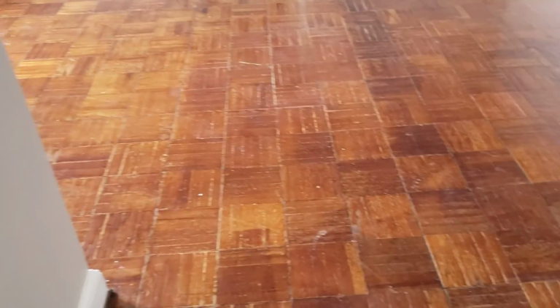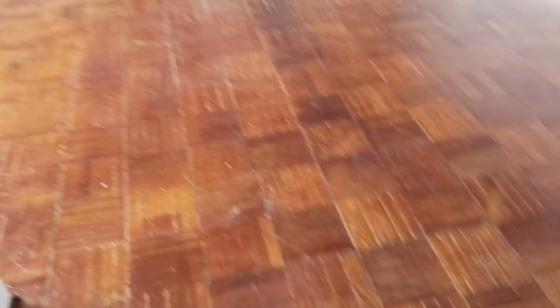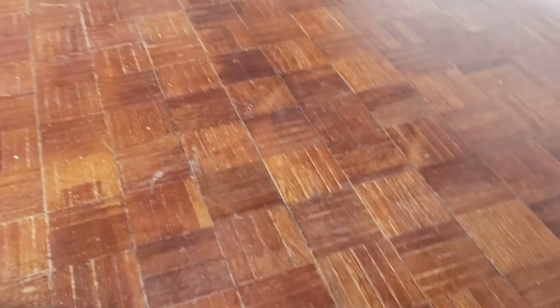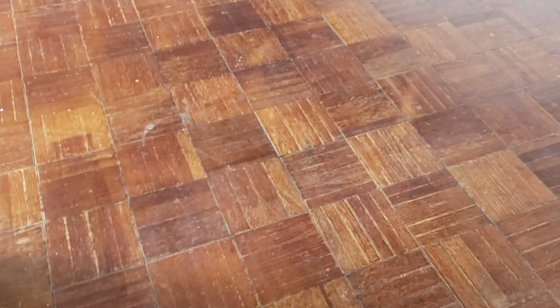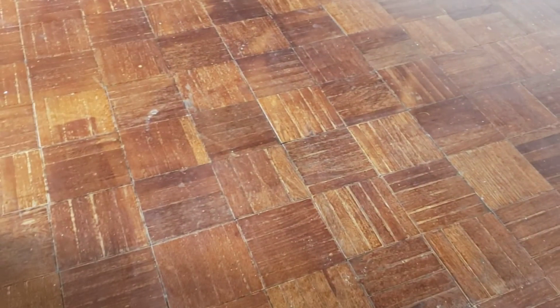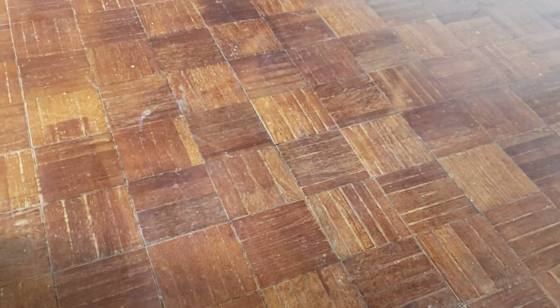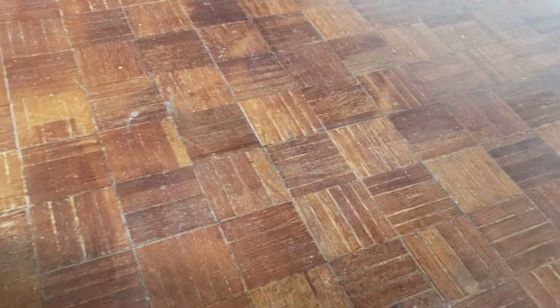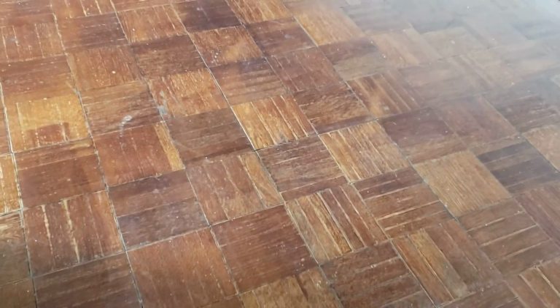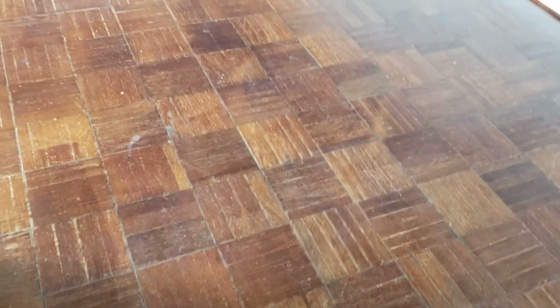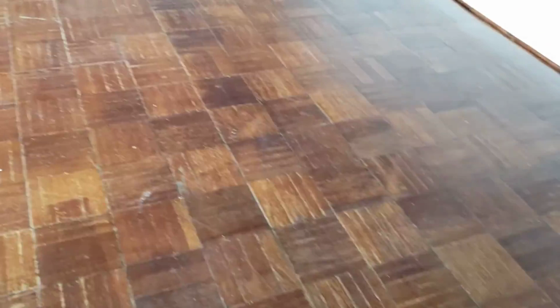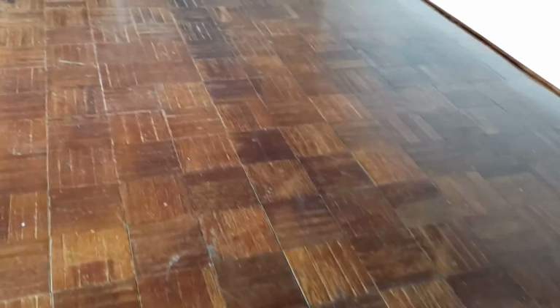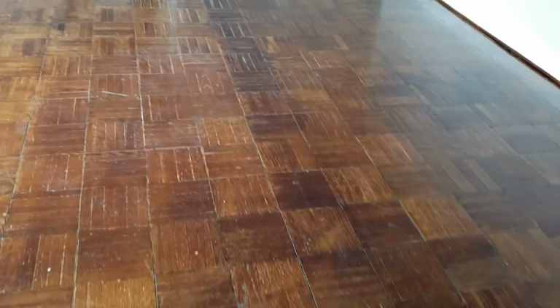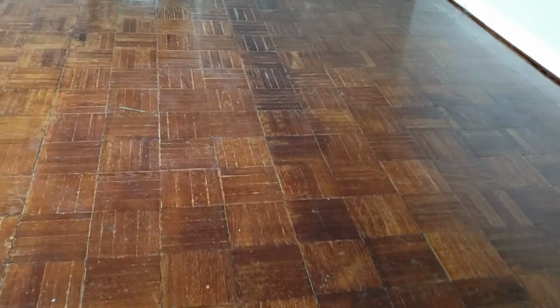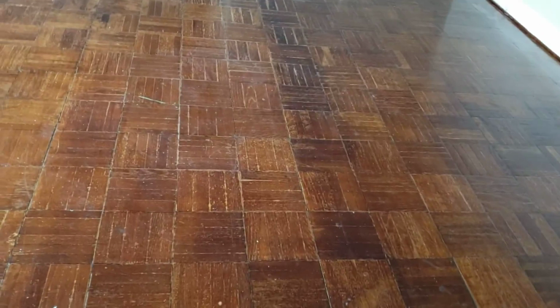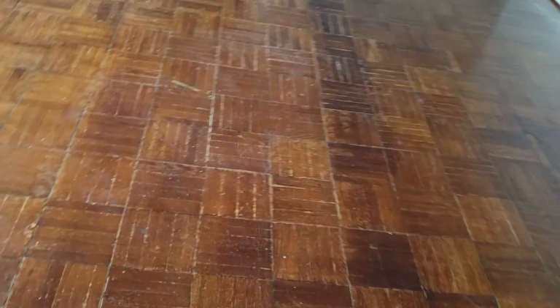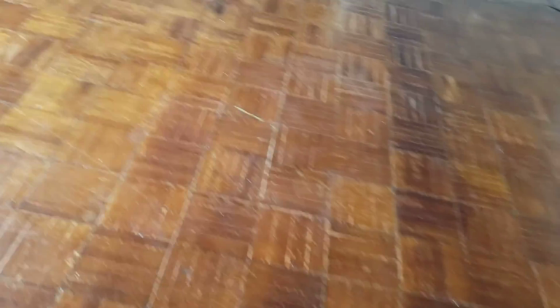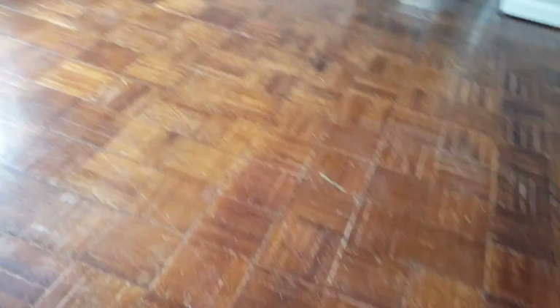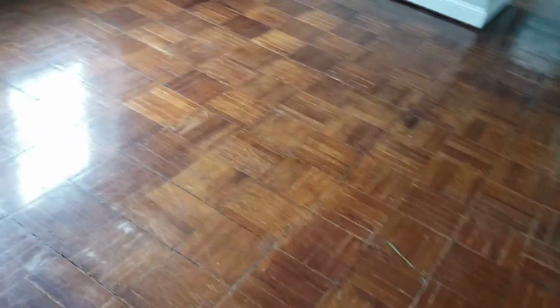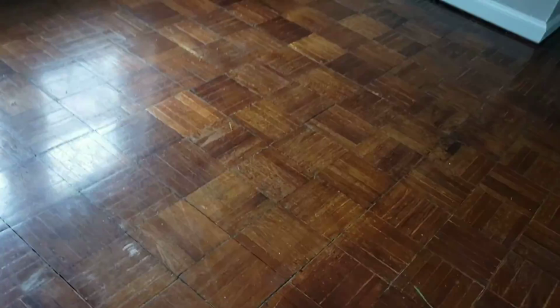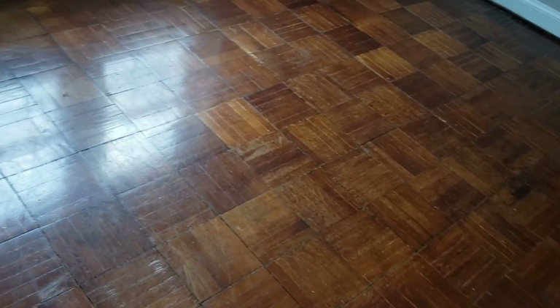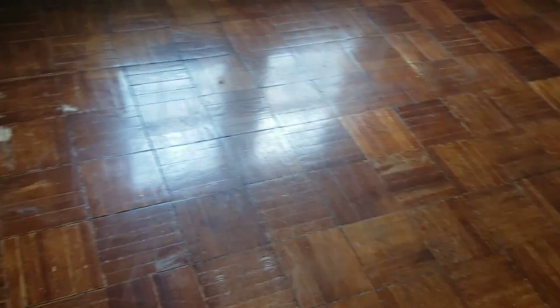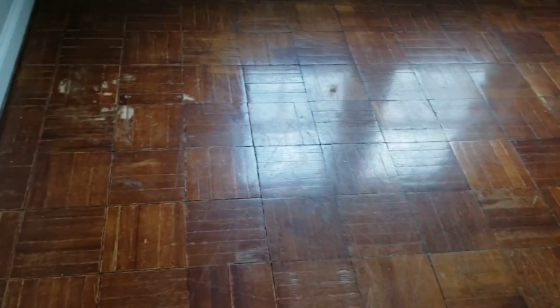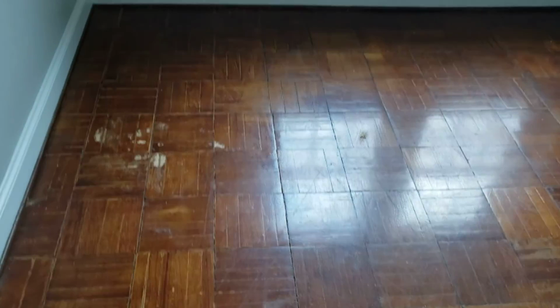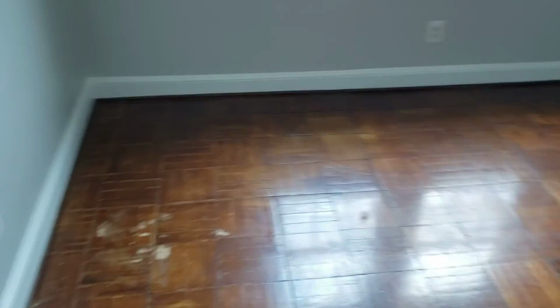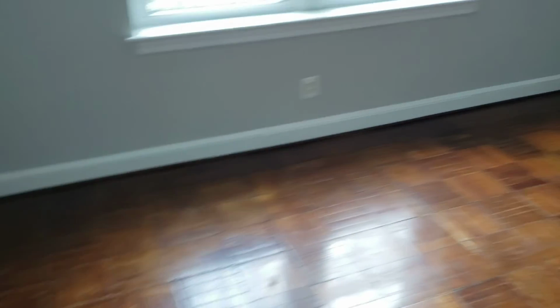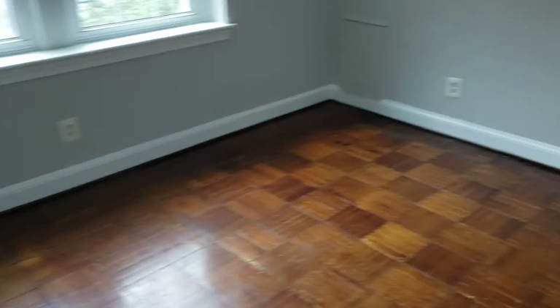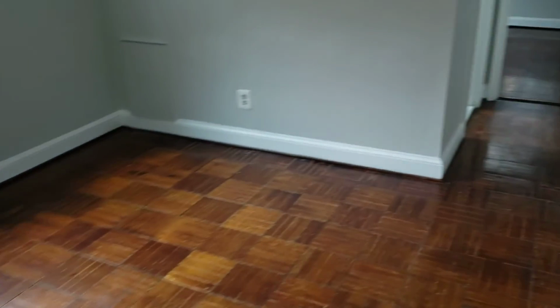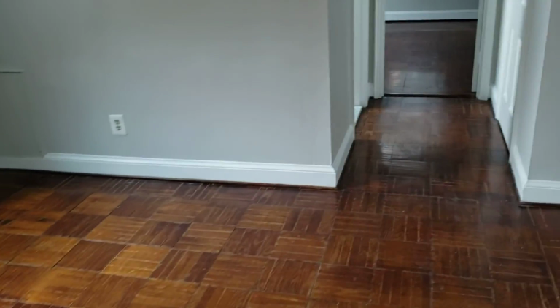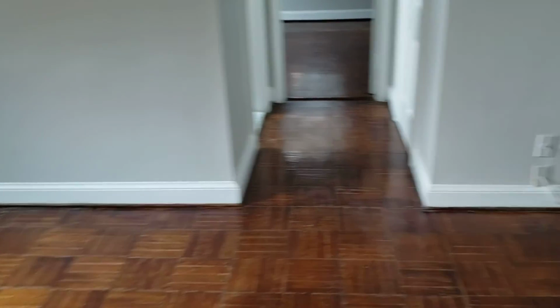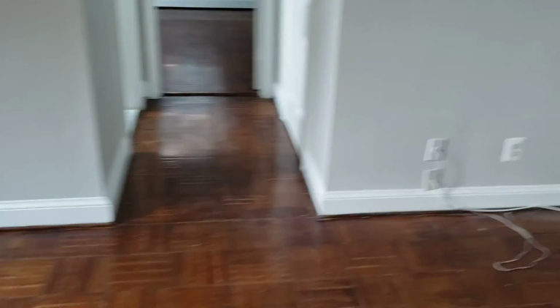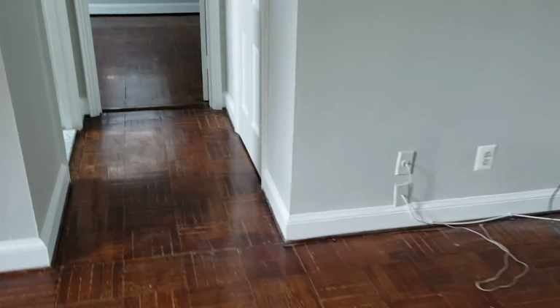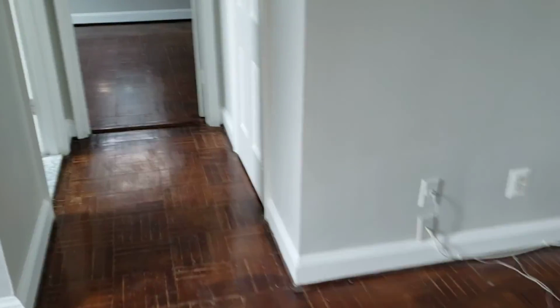The old parquet floor. It's been refinished a few times. Showed some signs of wear, but looks pretty solid.